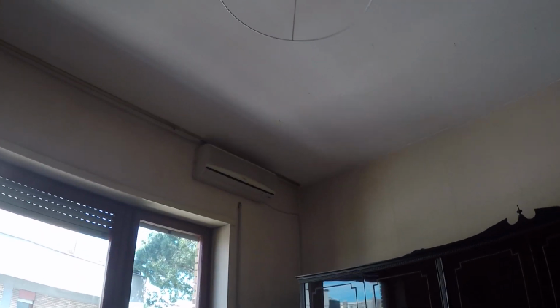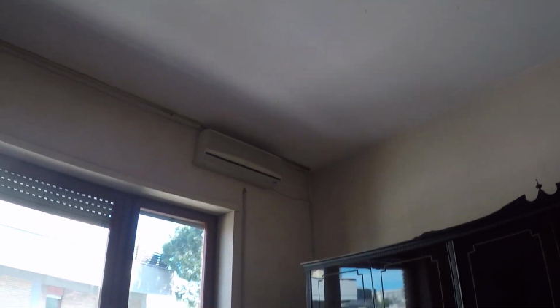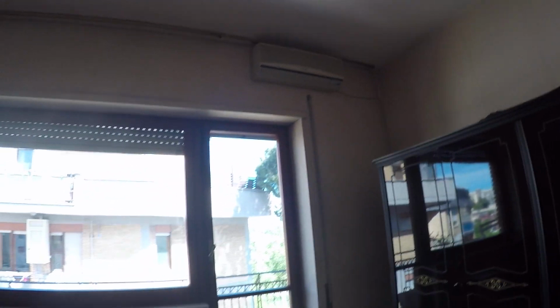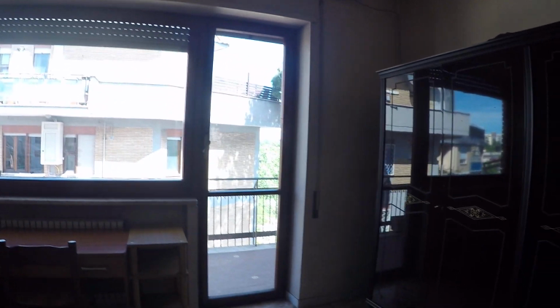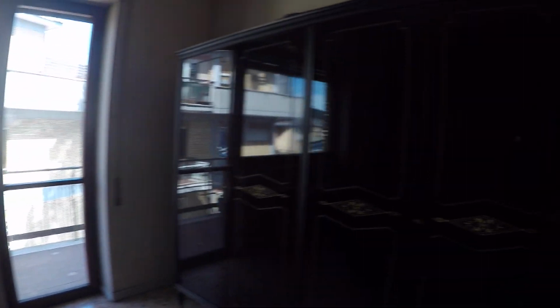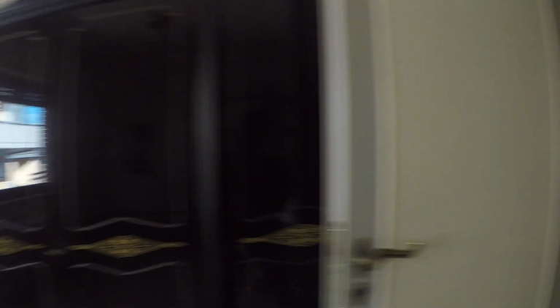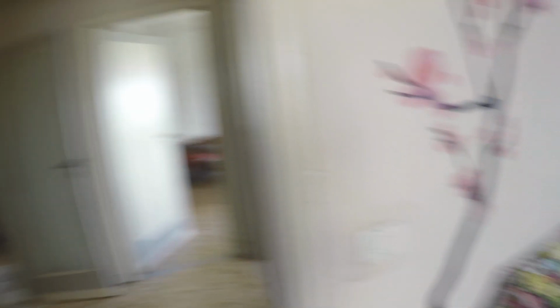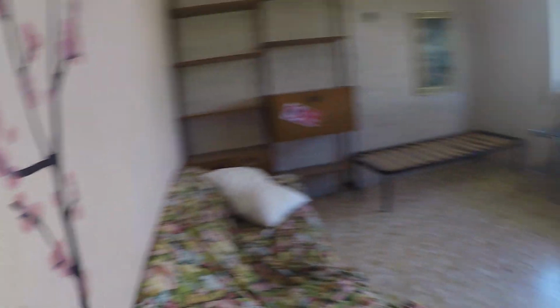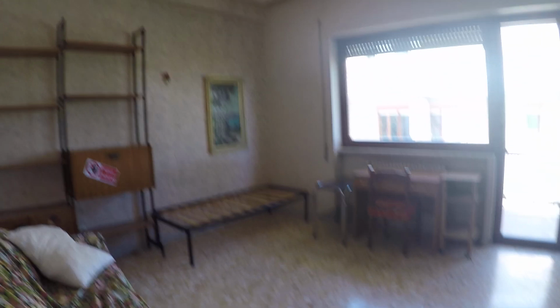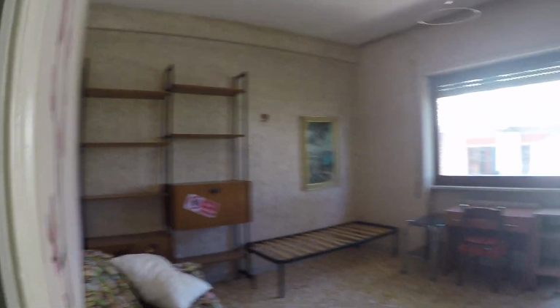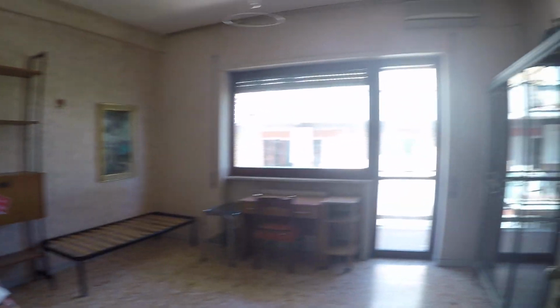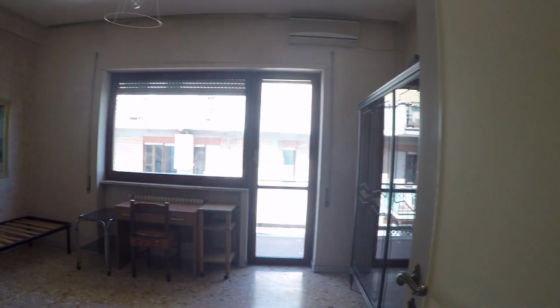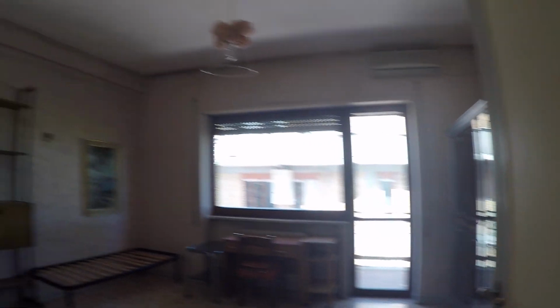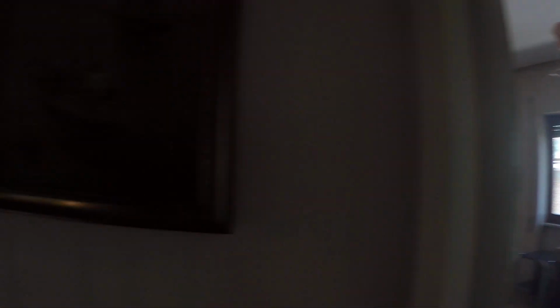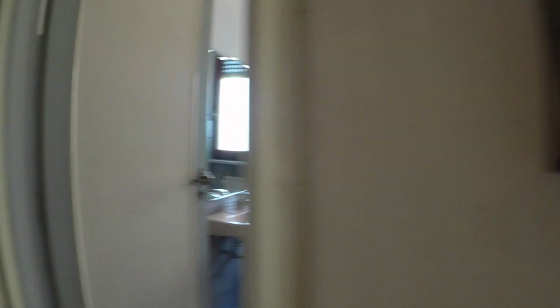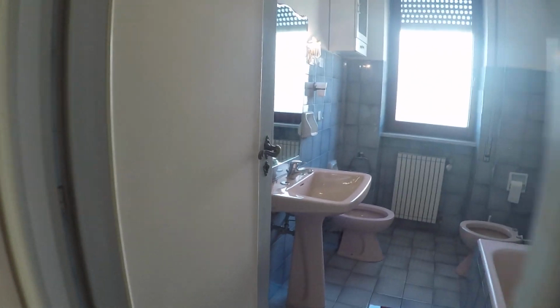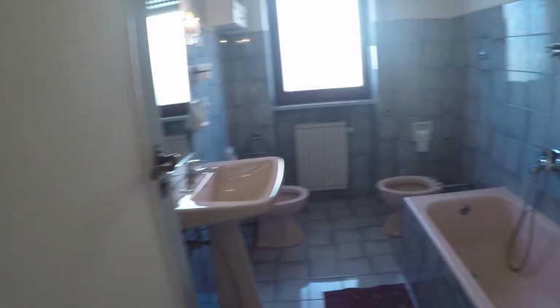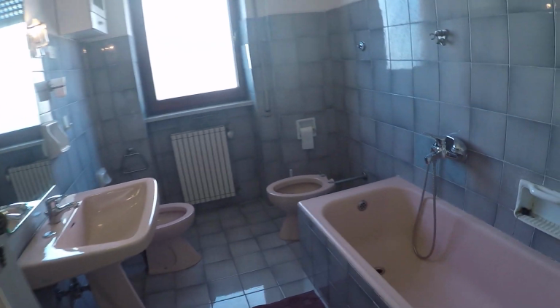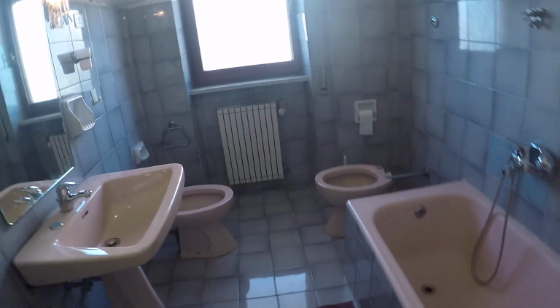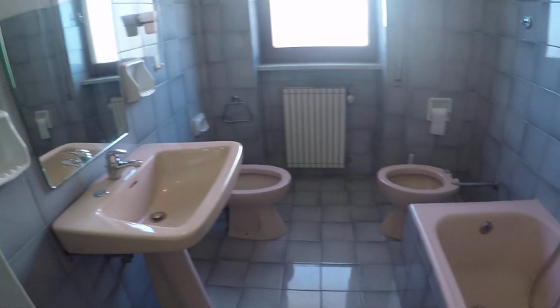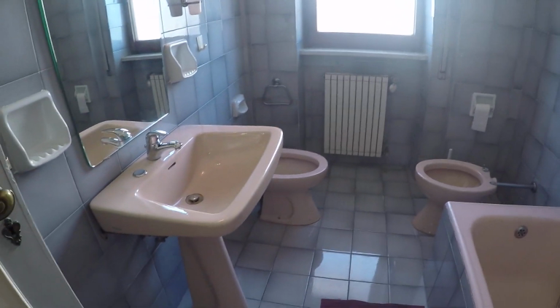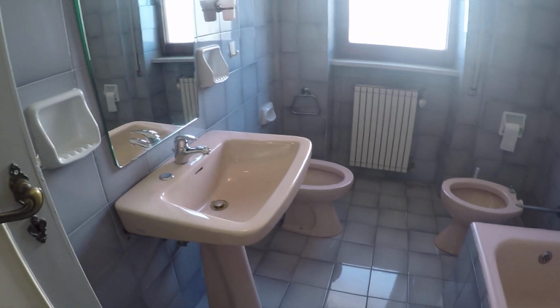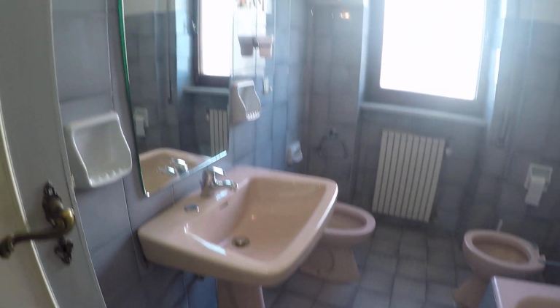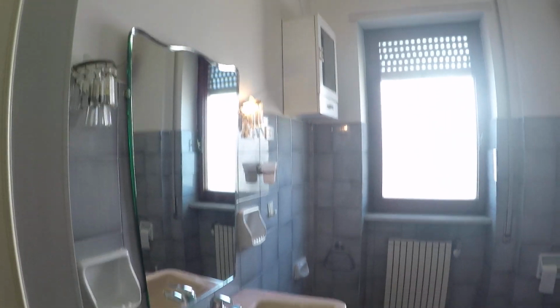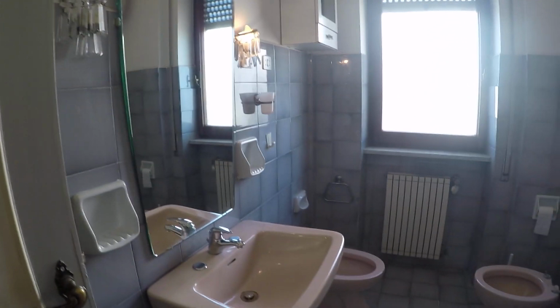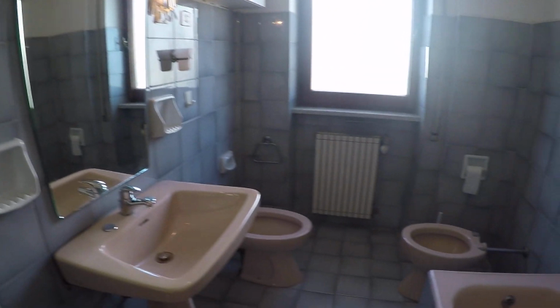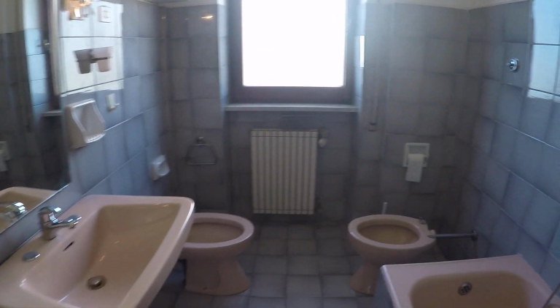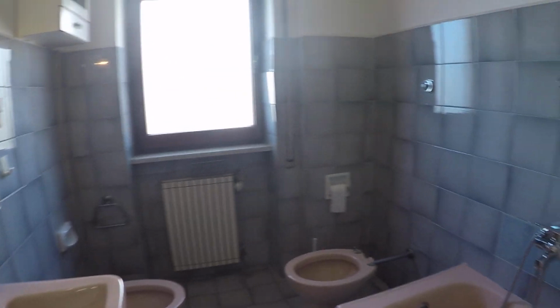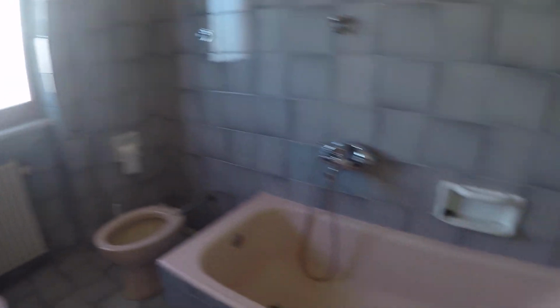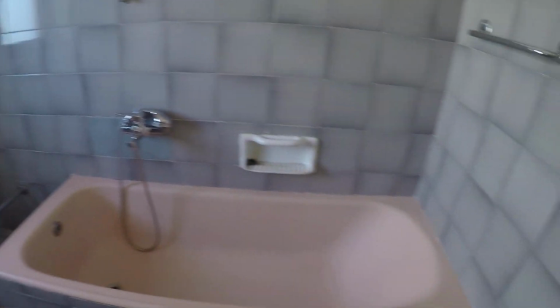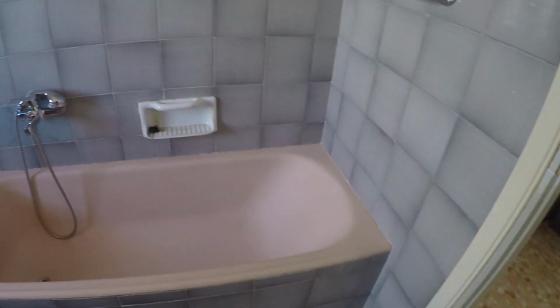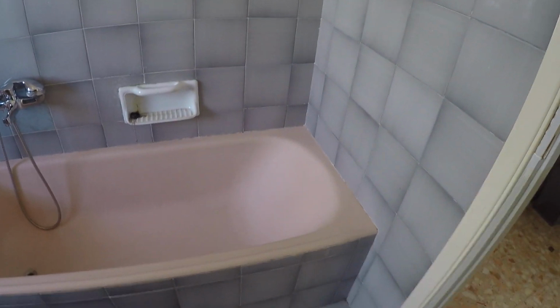There is also air conditioning in bedroom number two. Here we have bathroom number two — it's a more spacious one. We have a sink, bidet, toilet, and a bathtub.